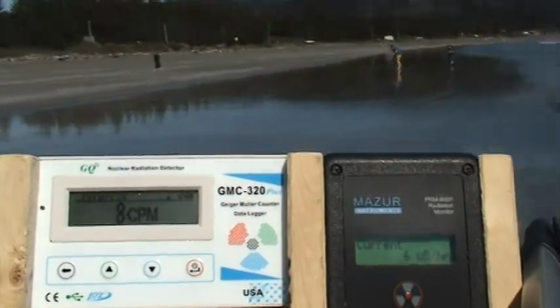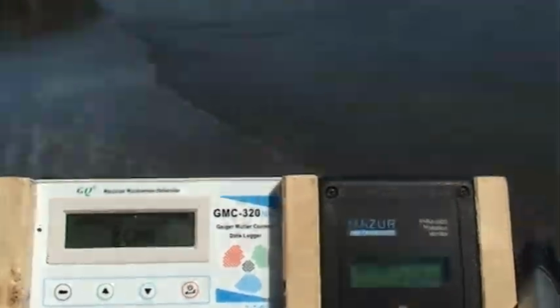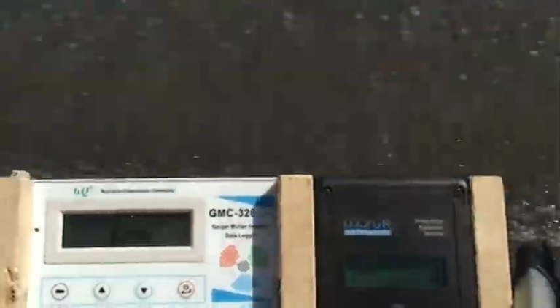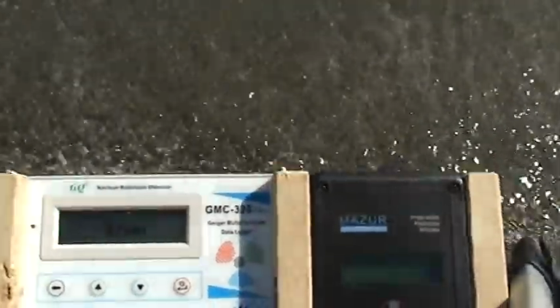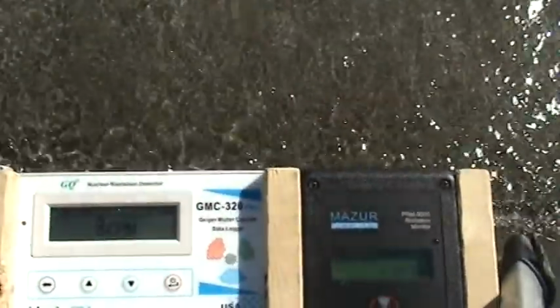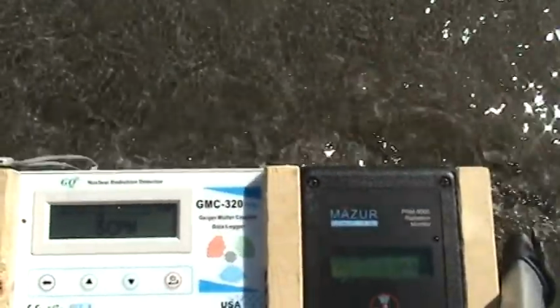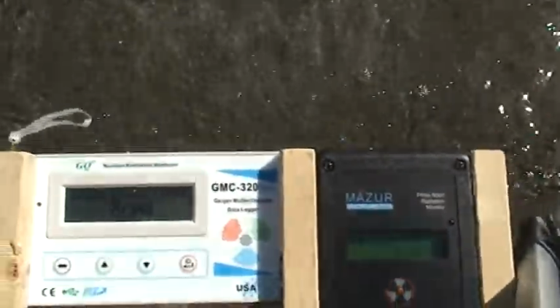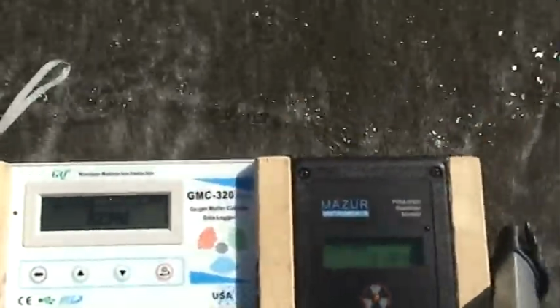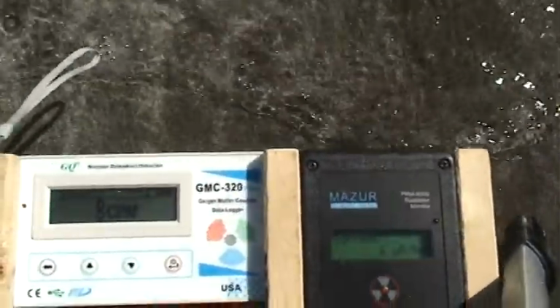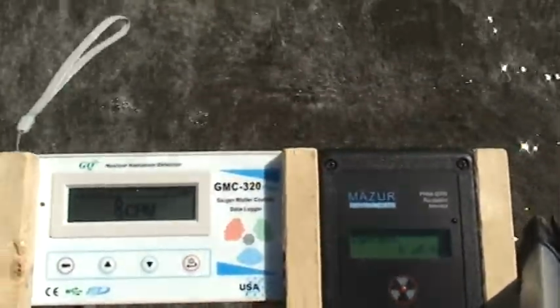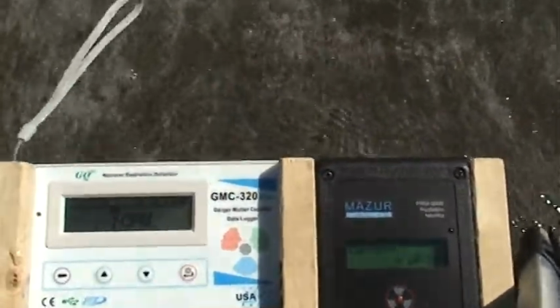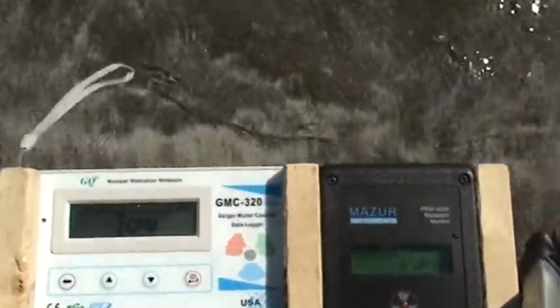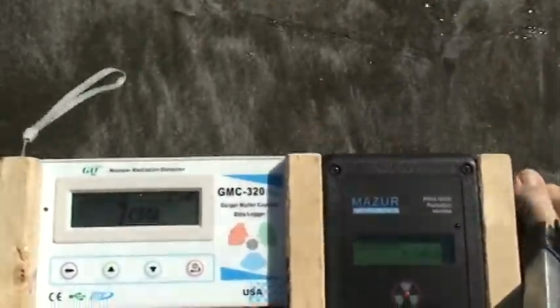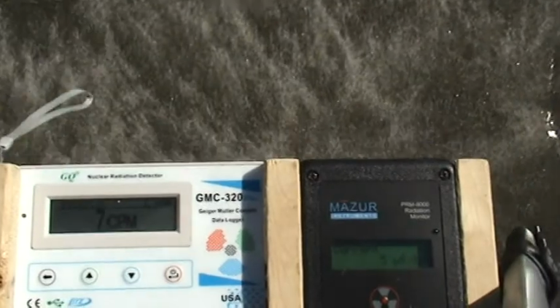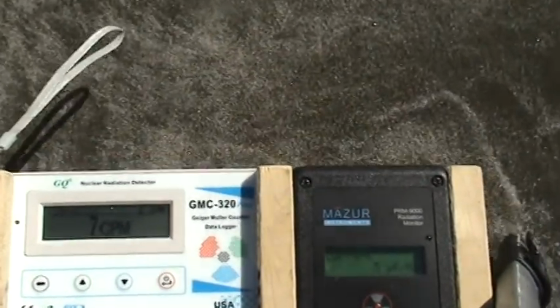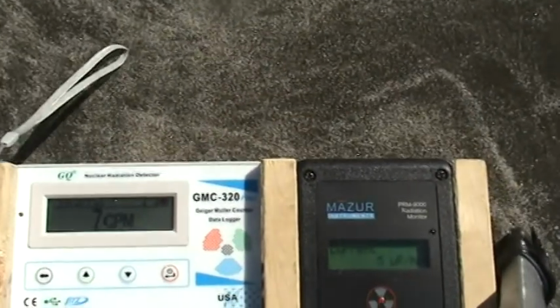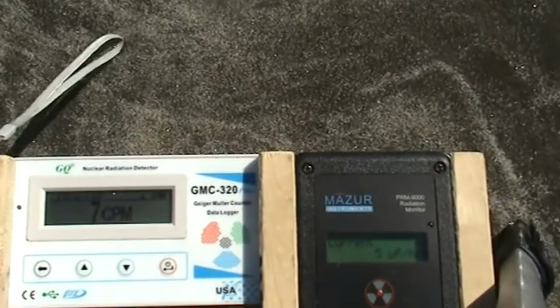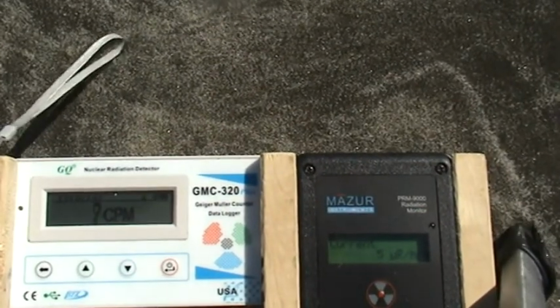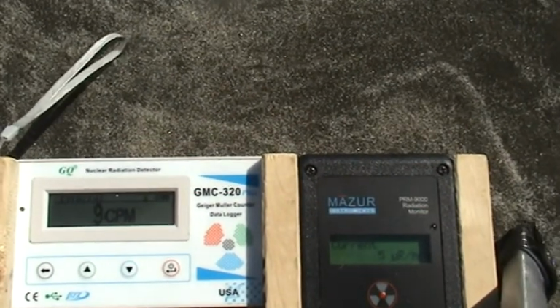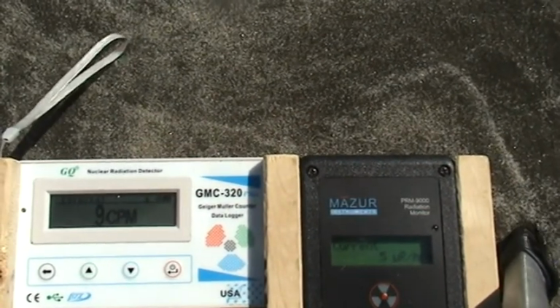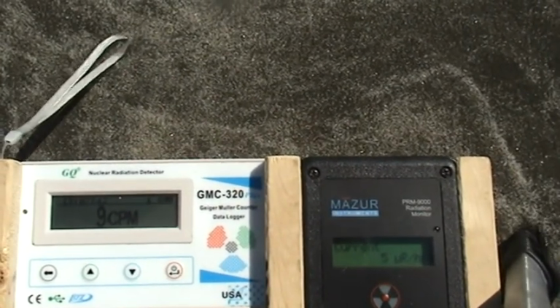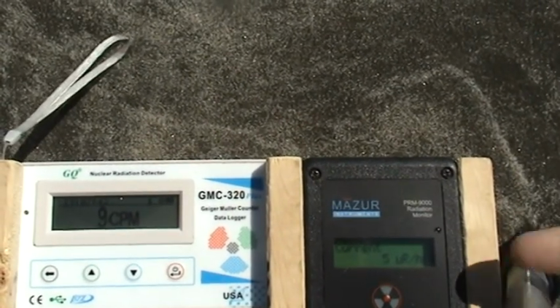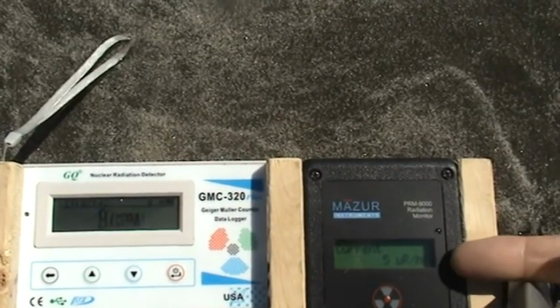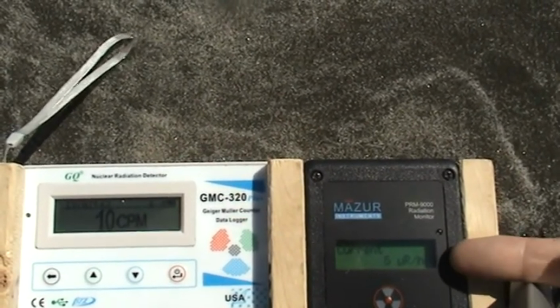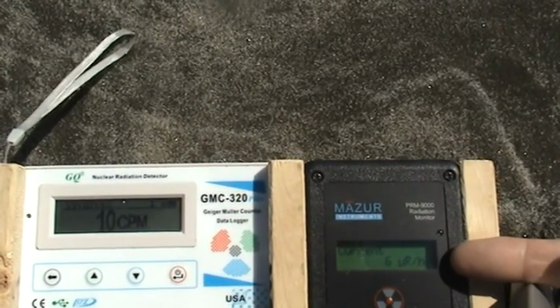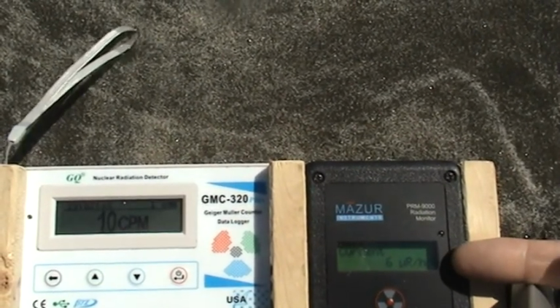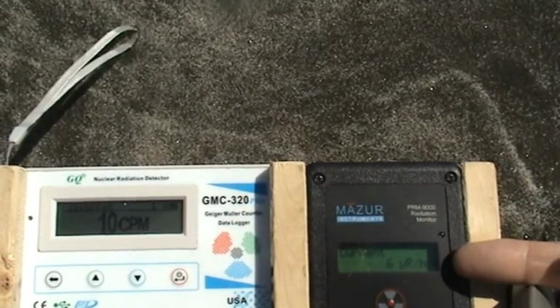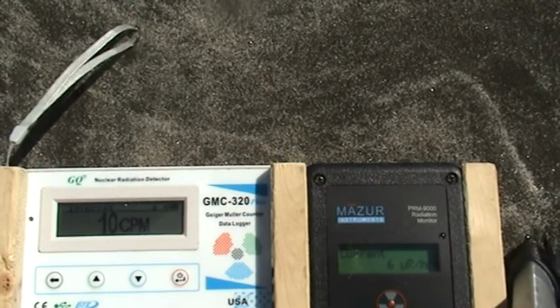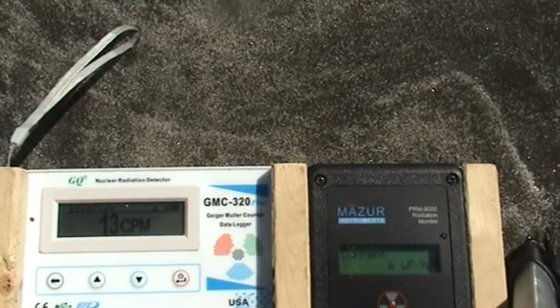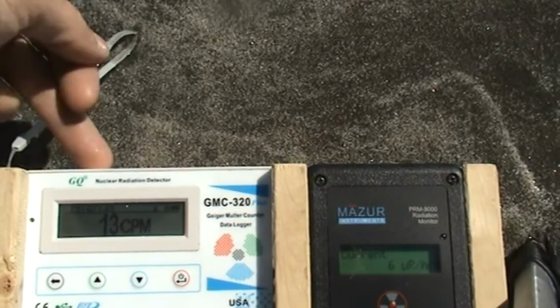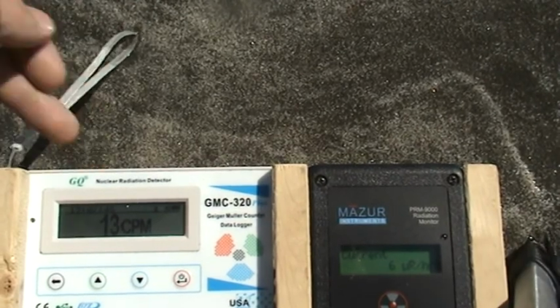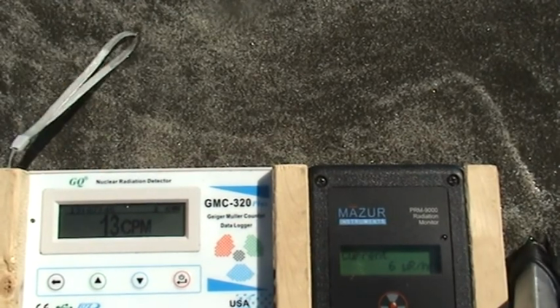Now we're at the water's edge. Let's step back a little bit and sit here for a while. You can see this in the Sun — five, now six micro-roentgens, 13 counts per minute.